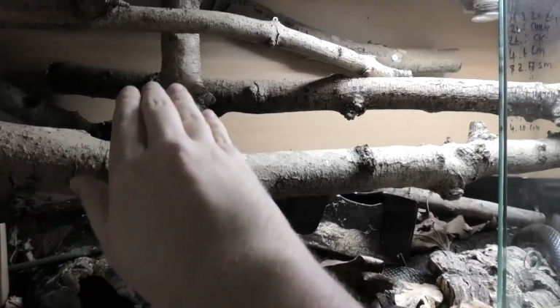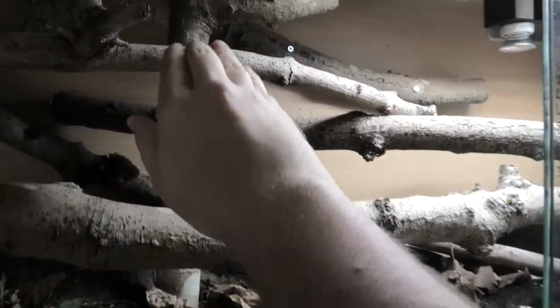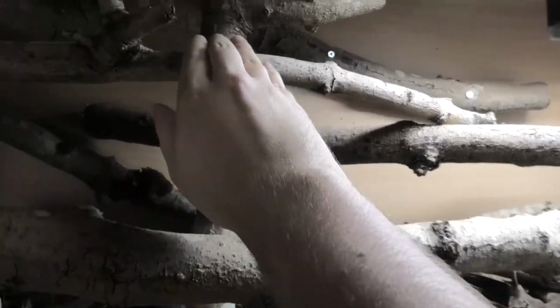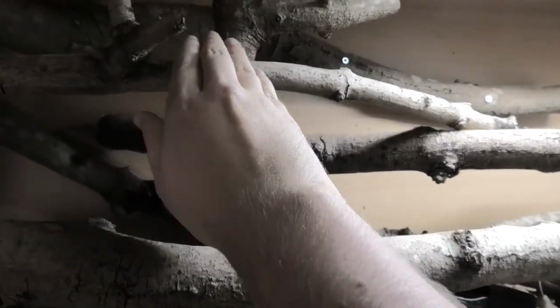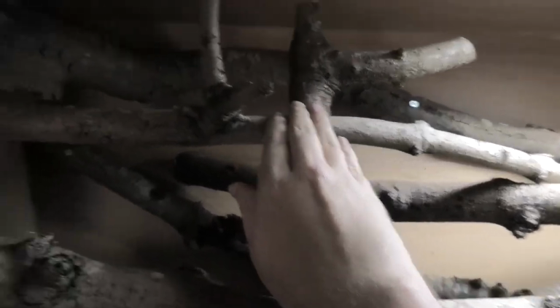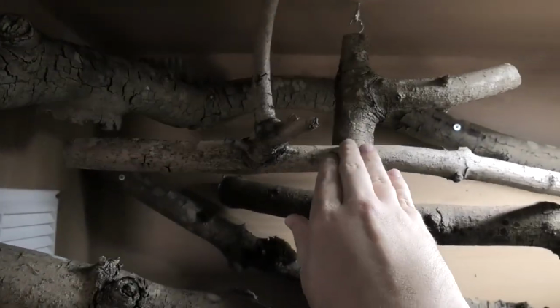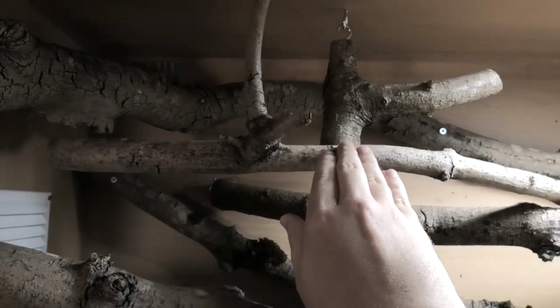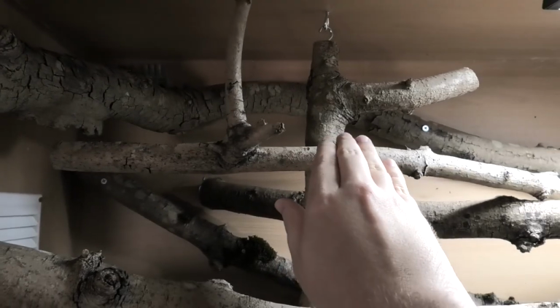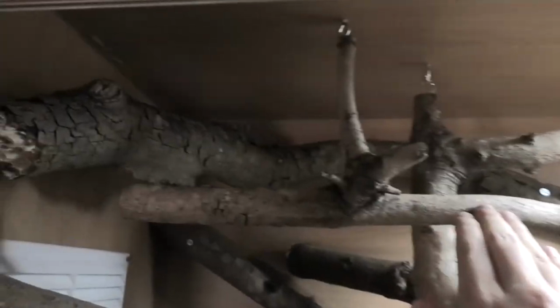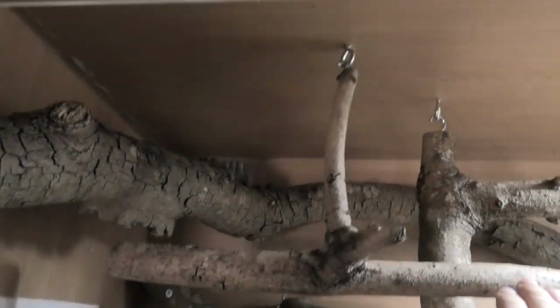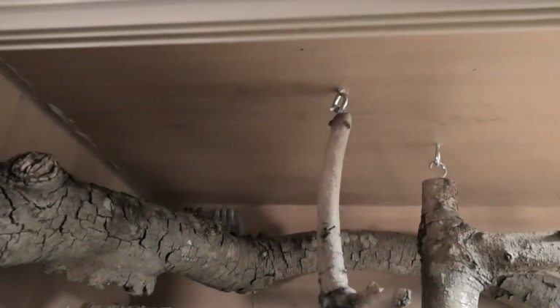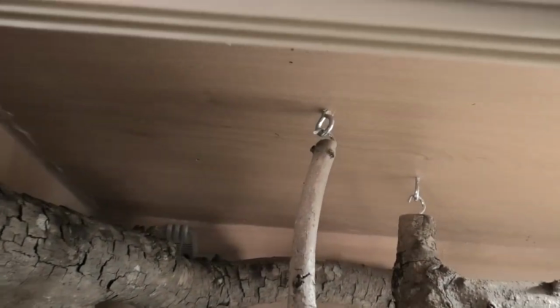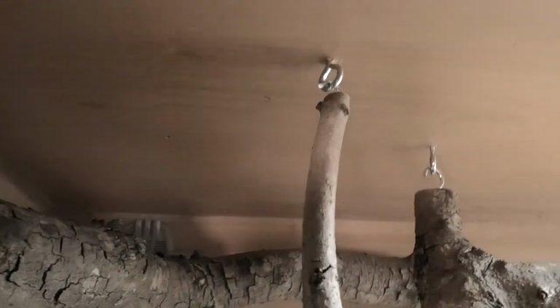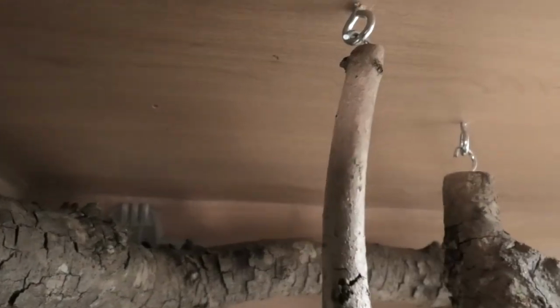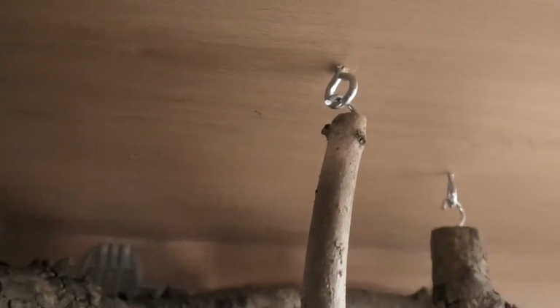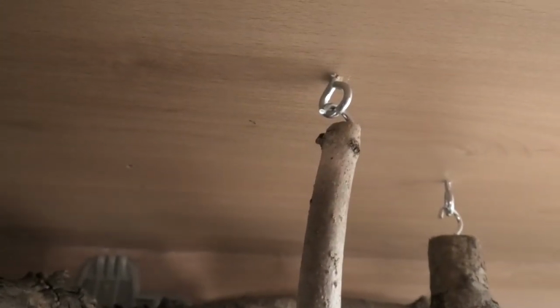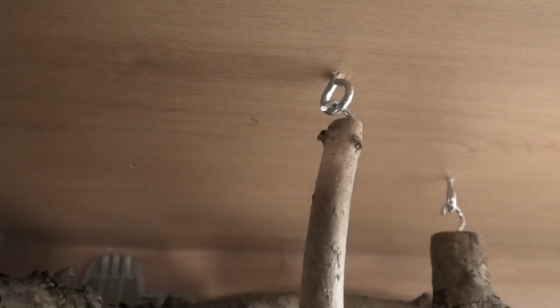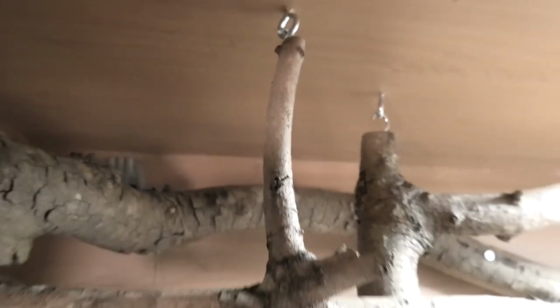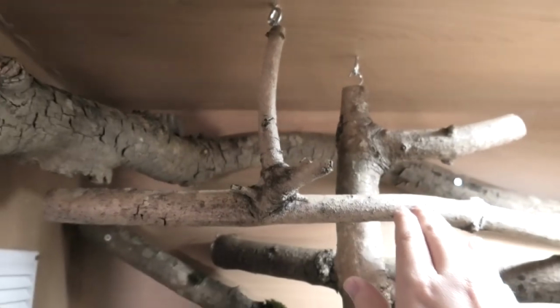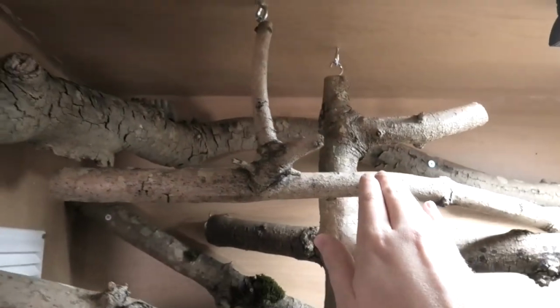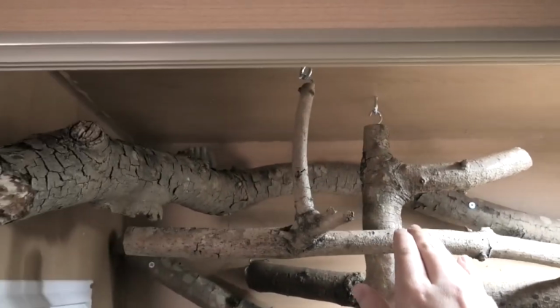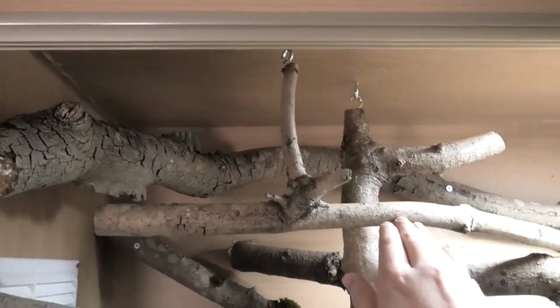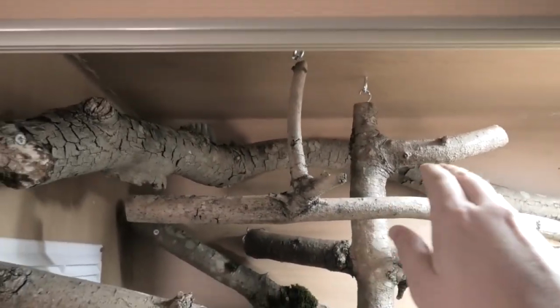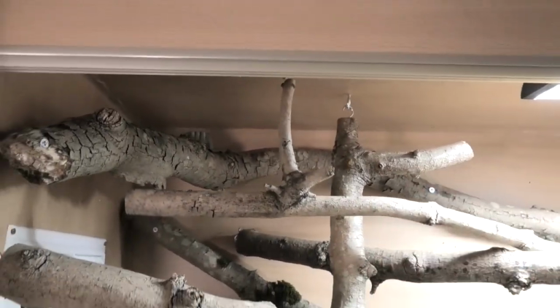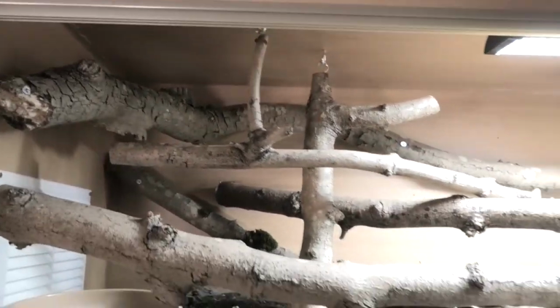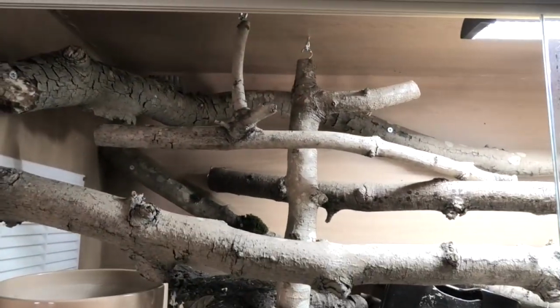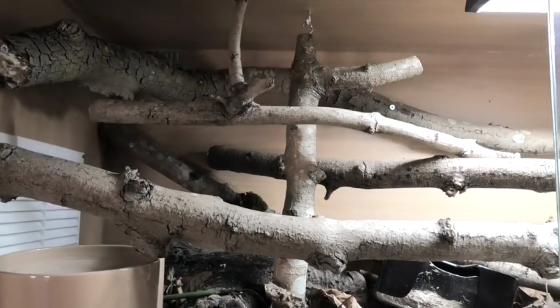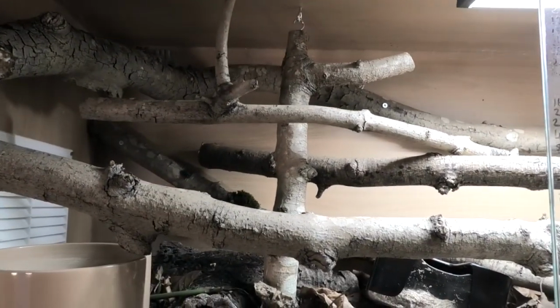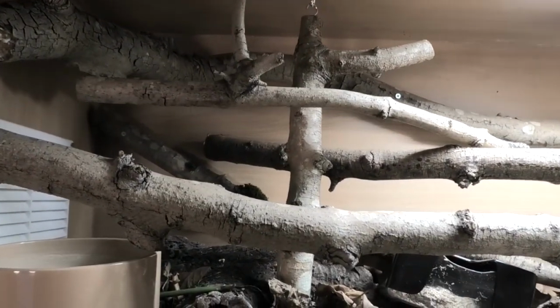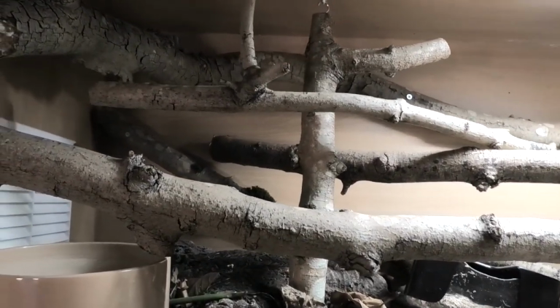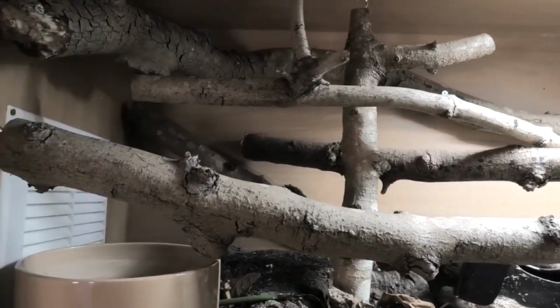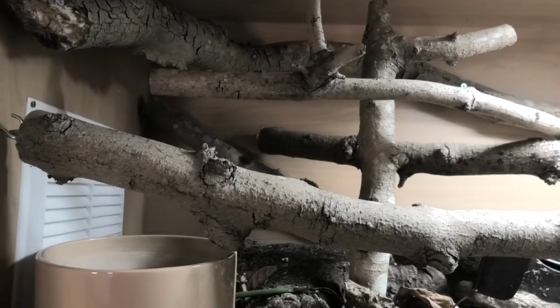This one is completely wobbly and moves because it's literally just a hook on an eyelet. Sometimes she does pull it down, but it's not a heavy enough branch to crush her or anything, so that's fine.